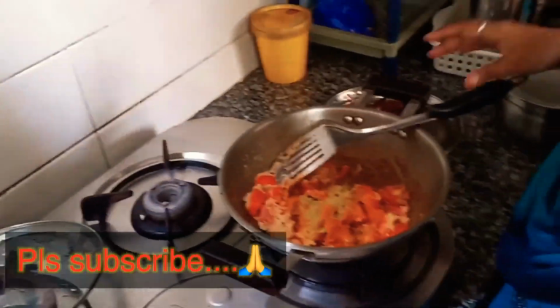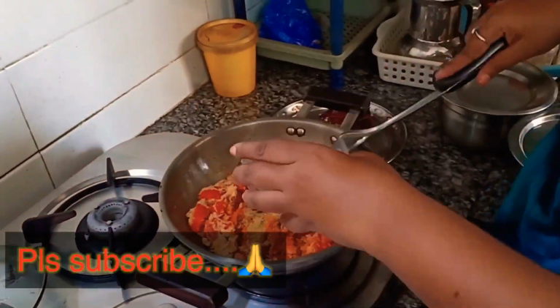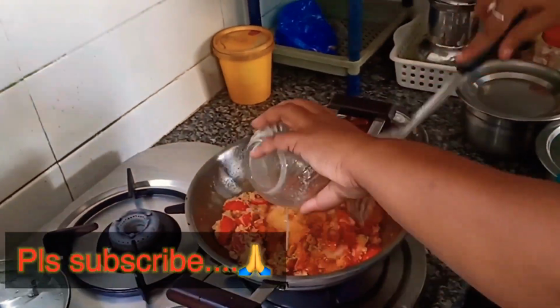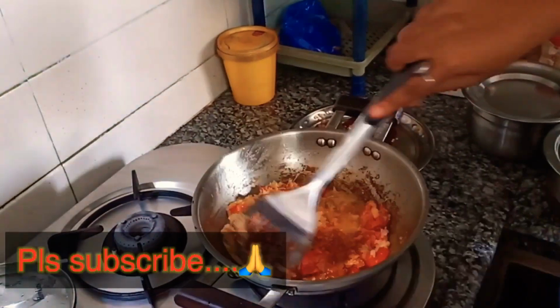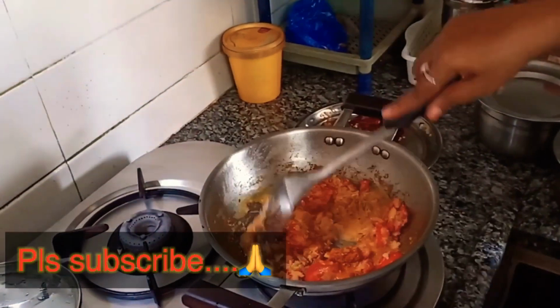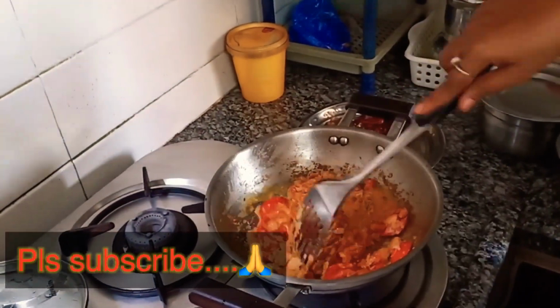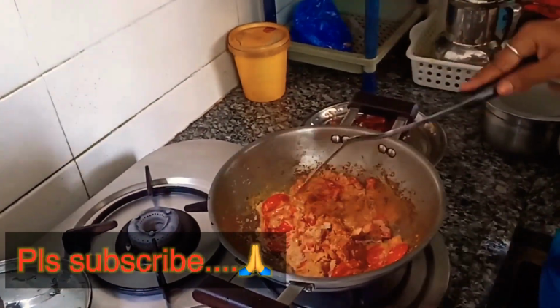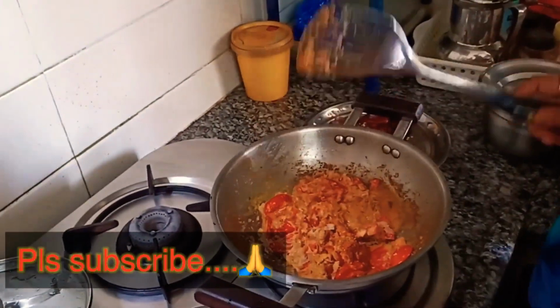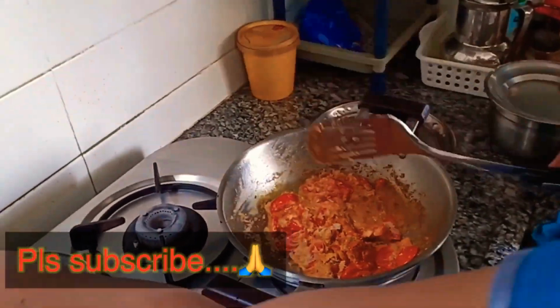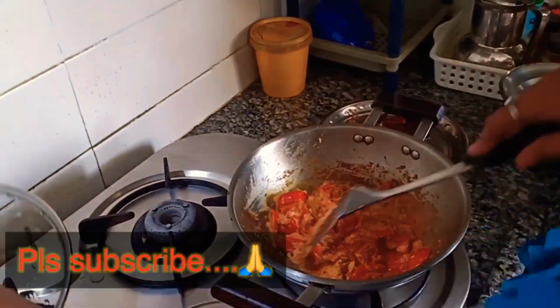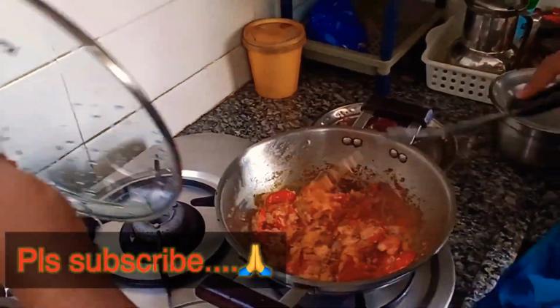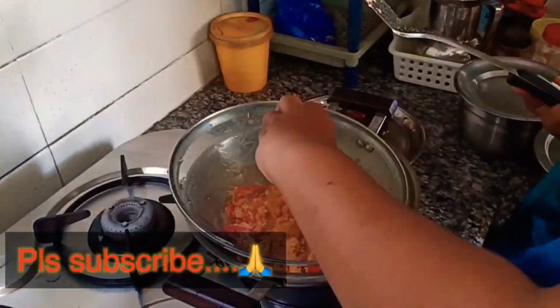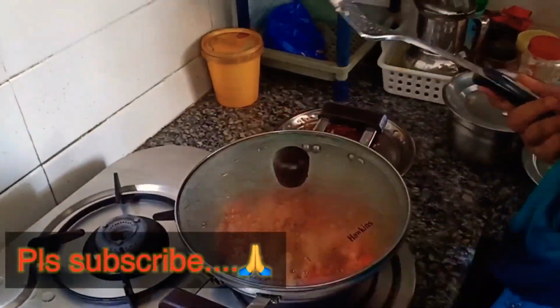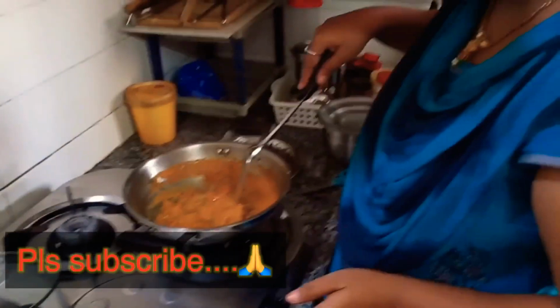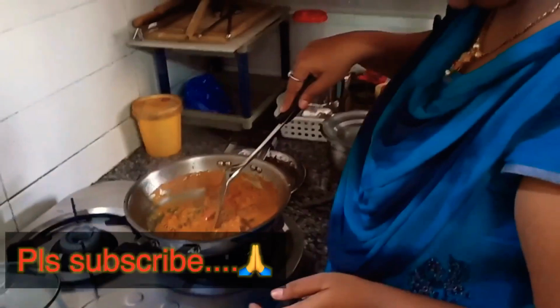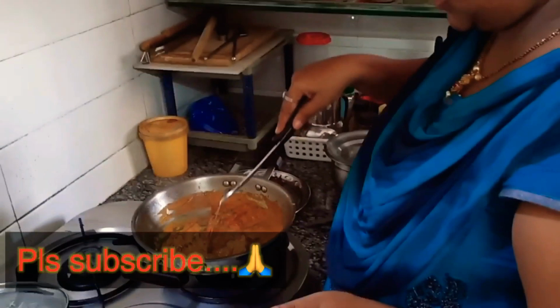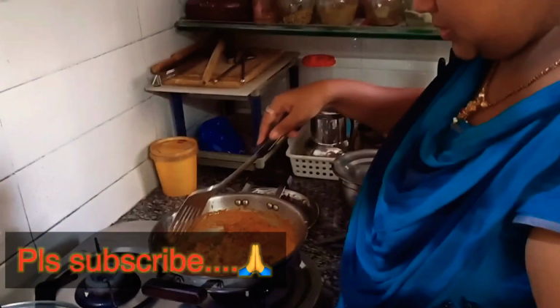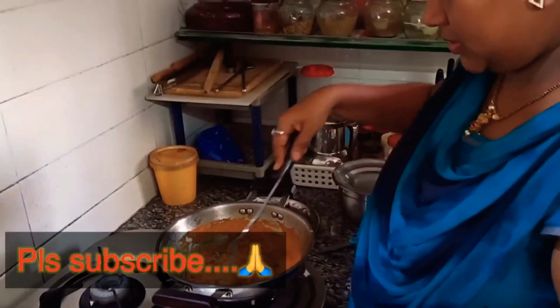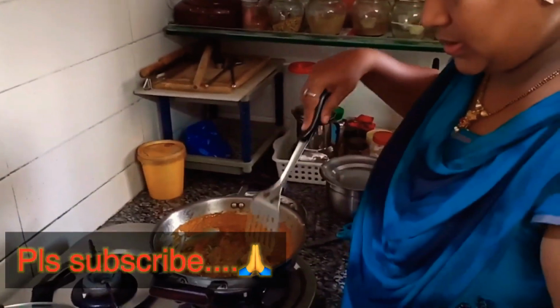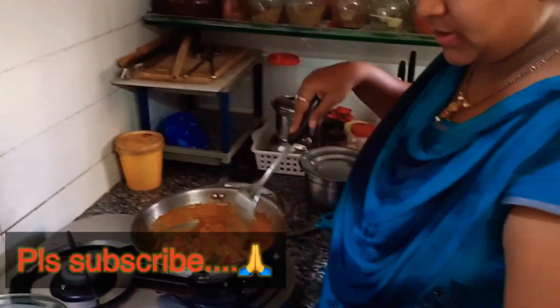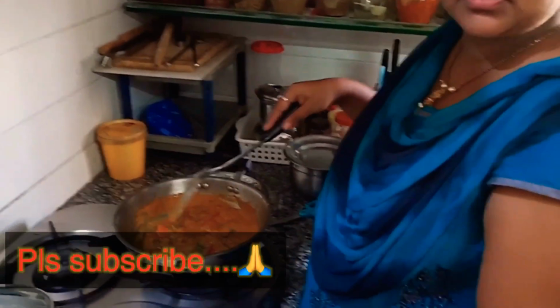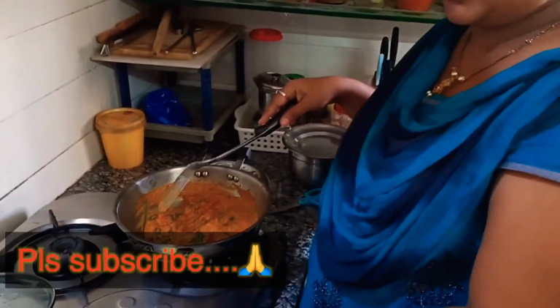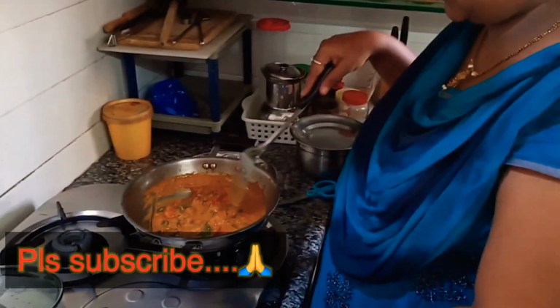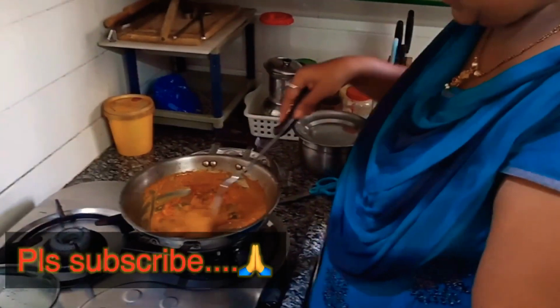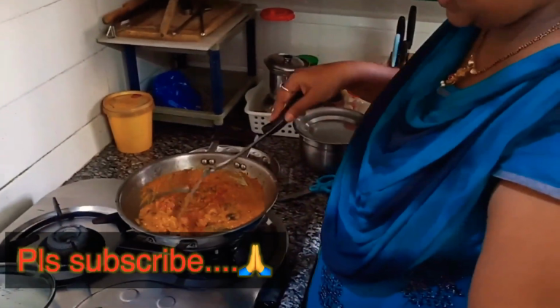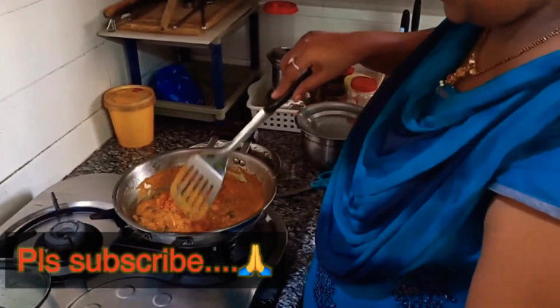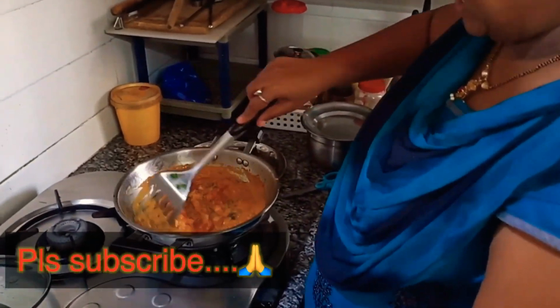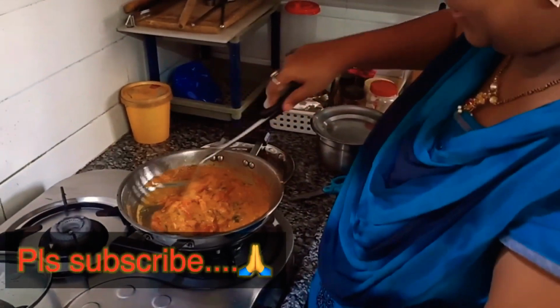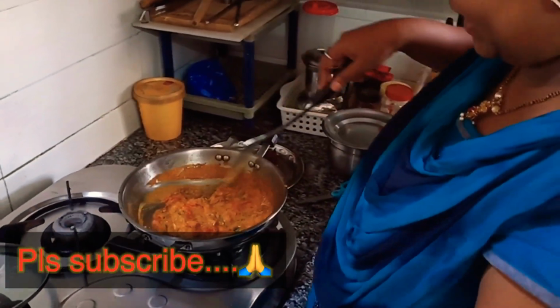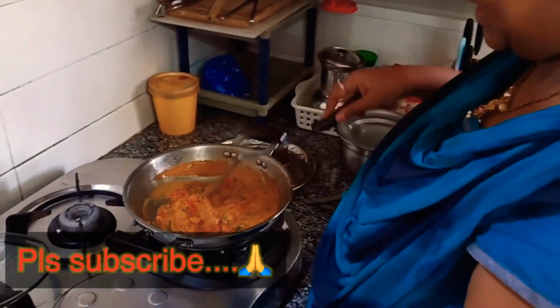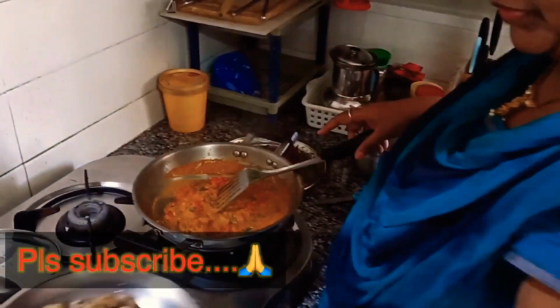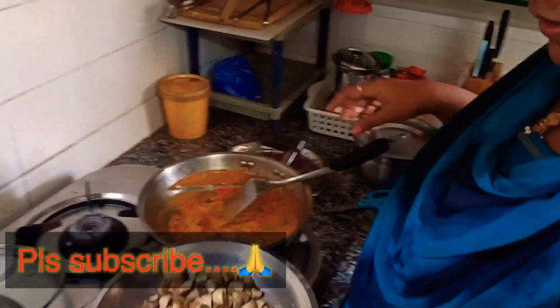I will cook a little. I will use a little water to make it easy.